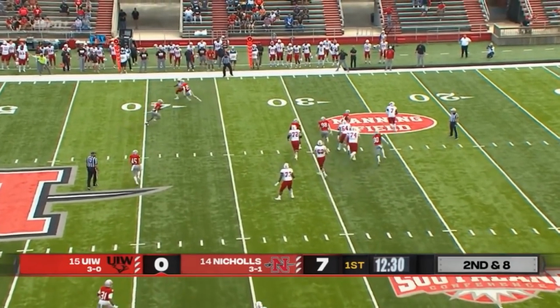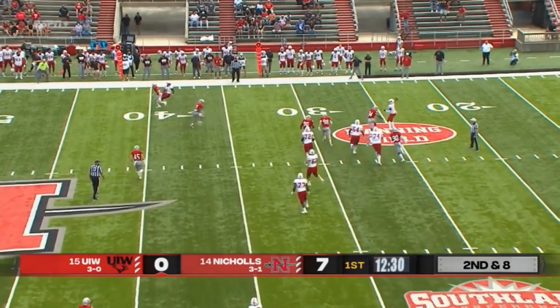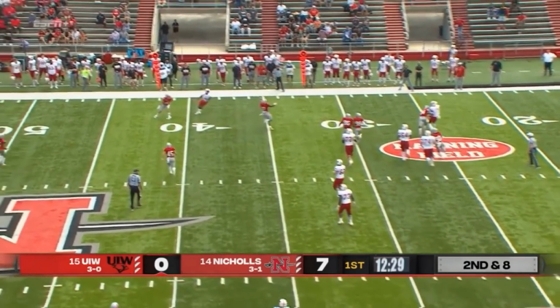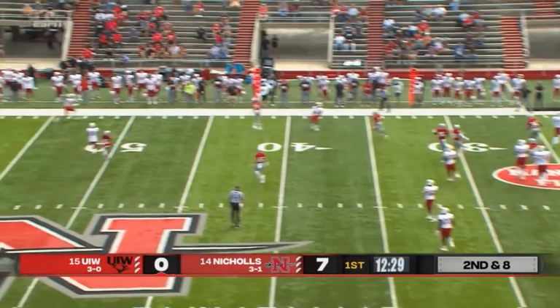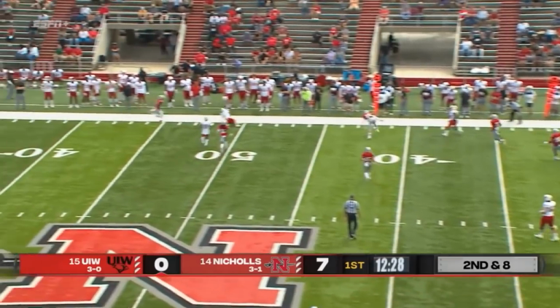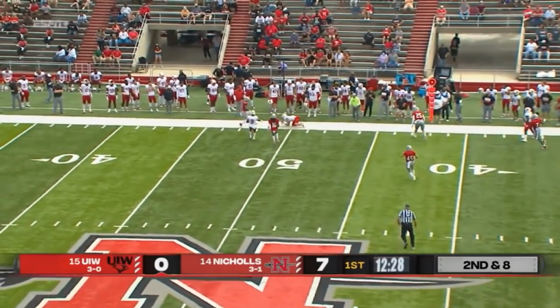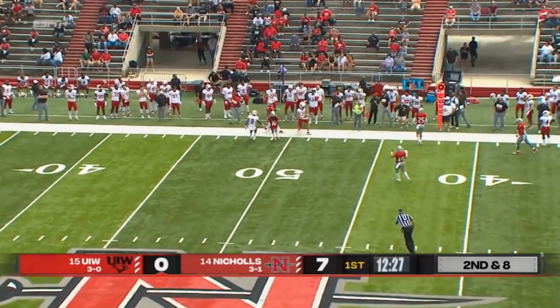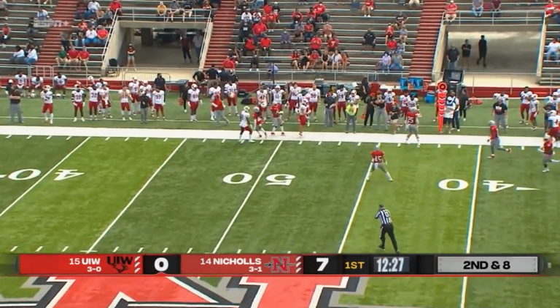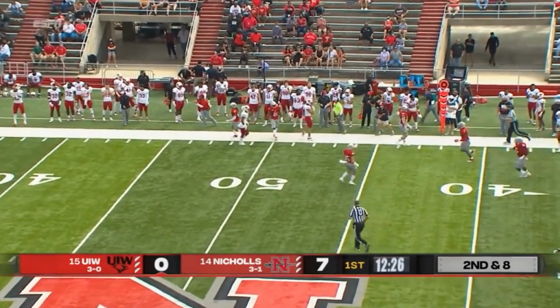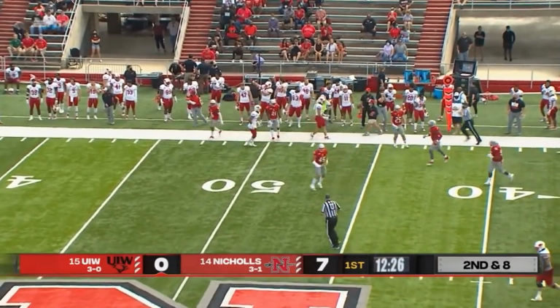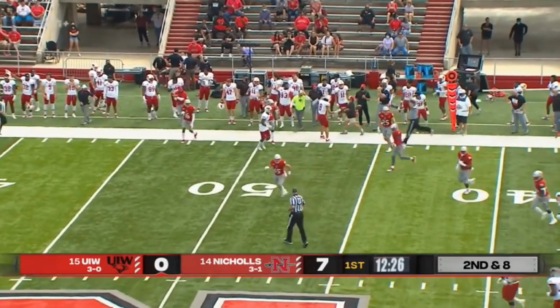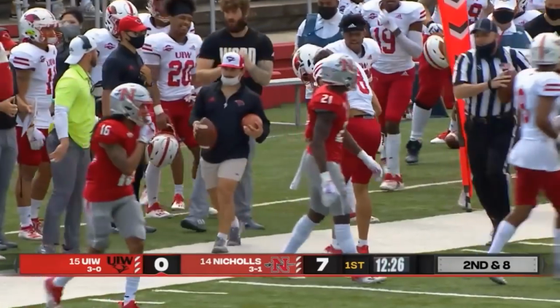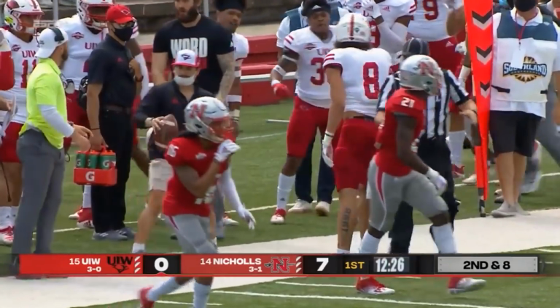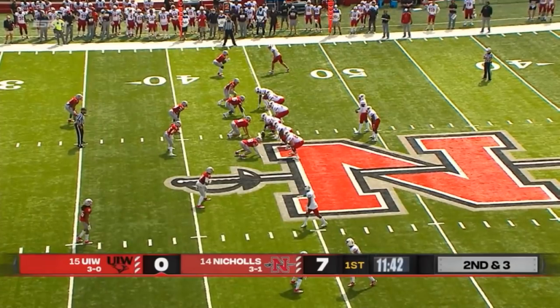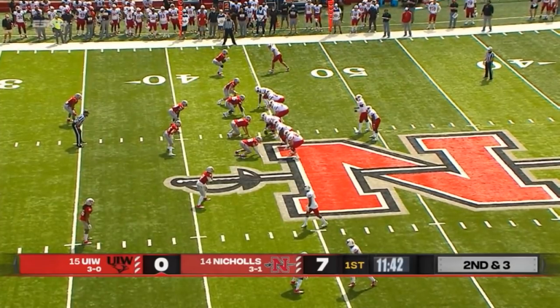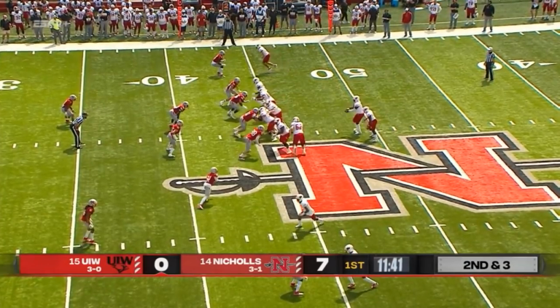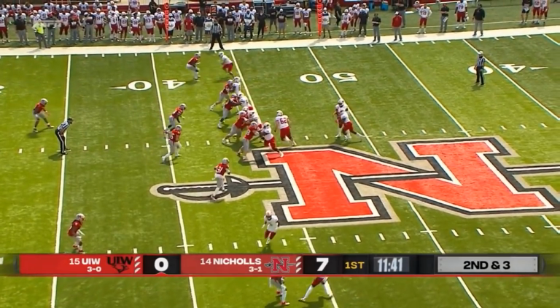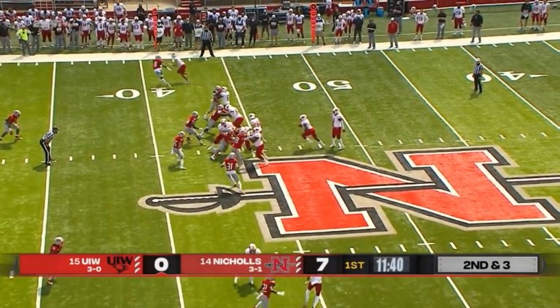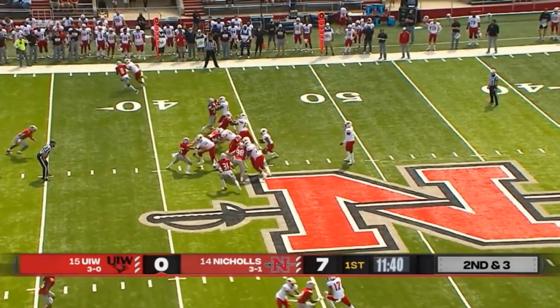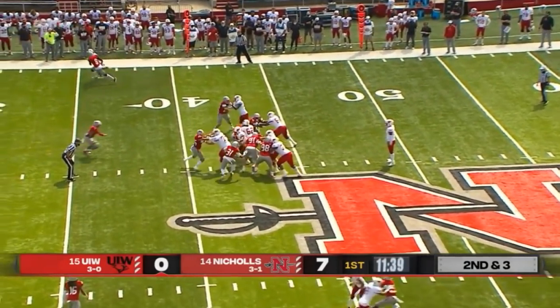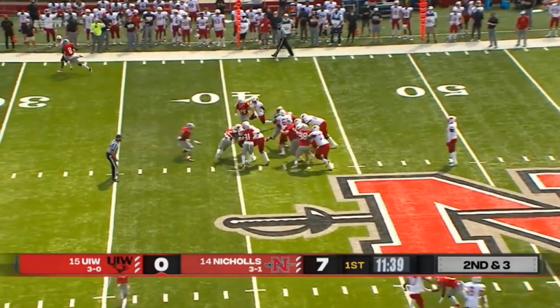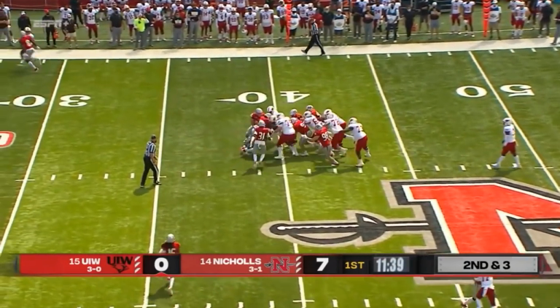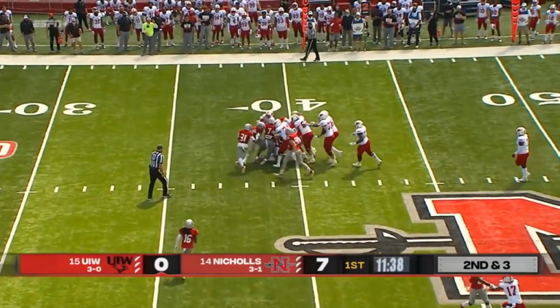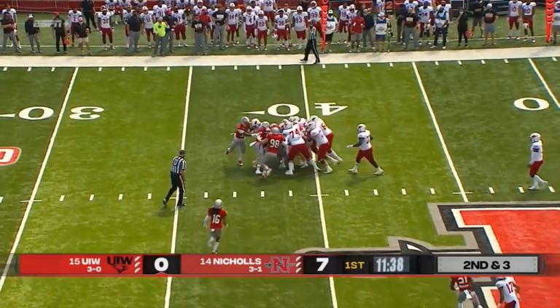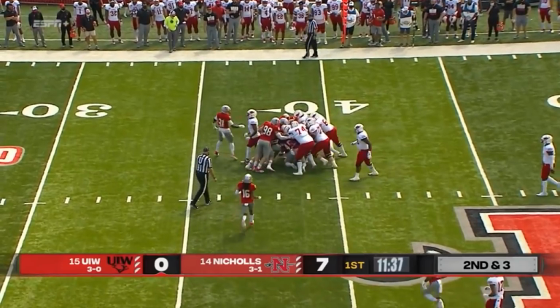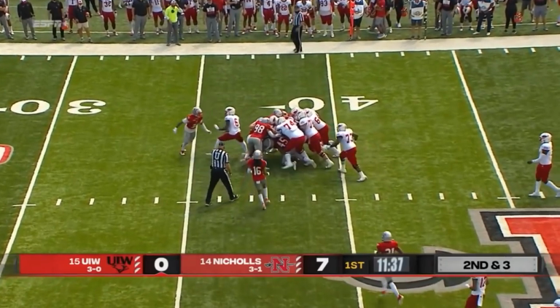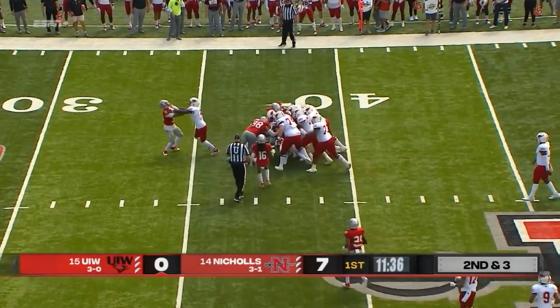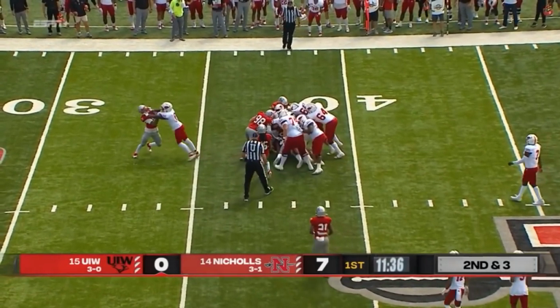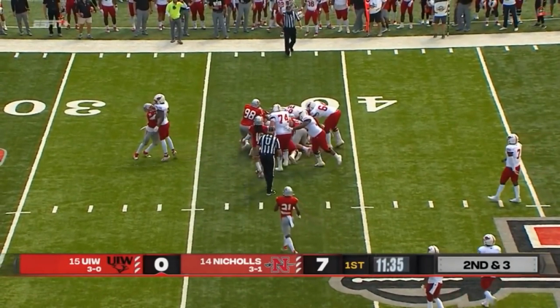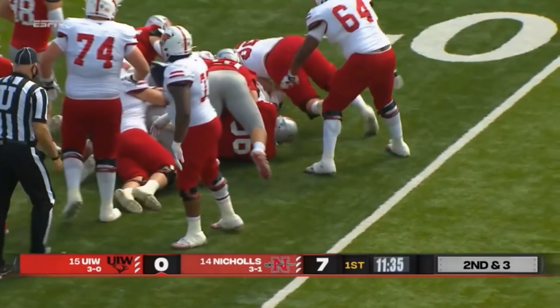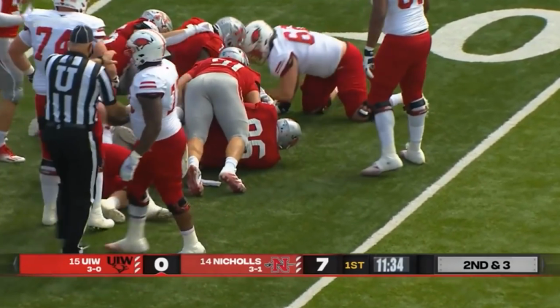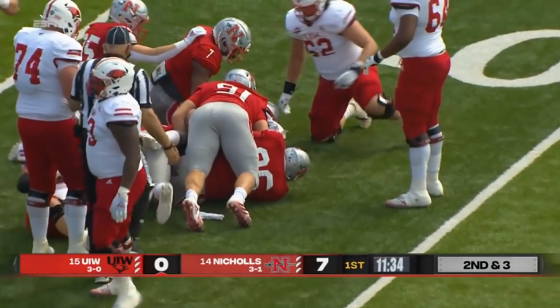UIW always going up-tempo. What a throw! Cameron Ward has incredible arm strength. And a first big carry of the game for Kevin Brown, who's able to surge forward and pick up the first down.